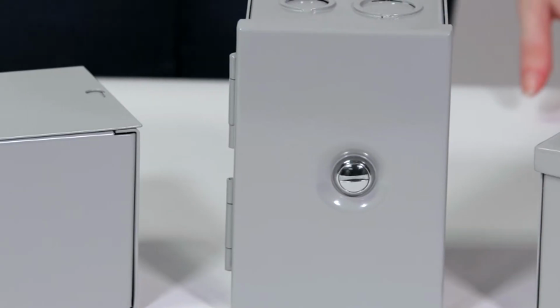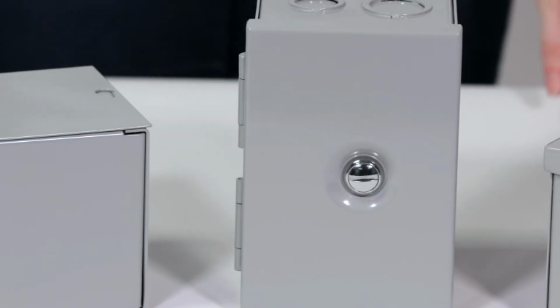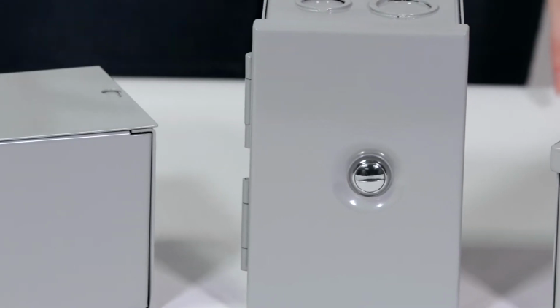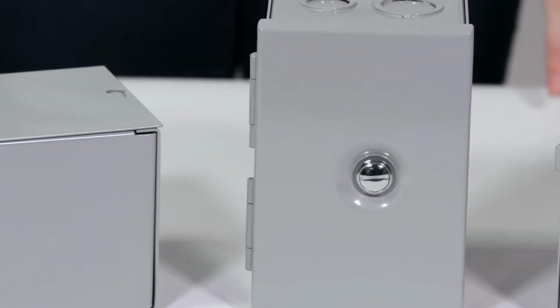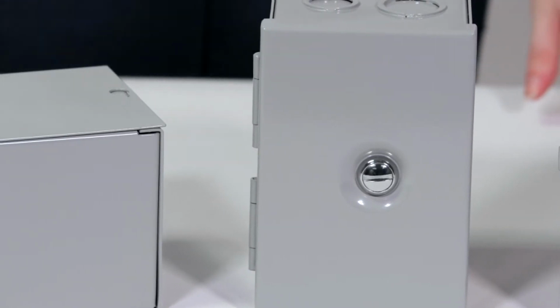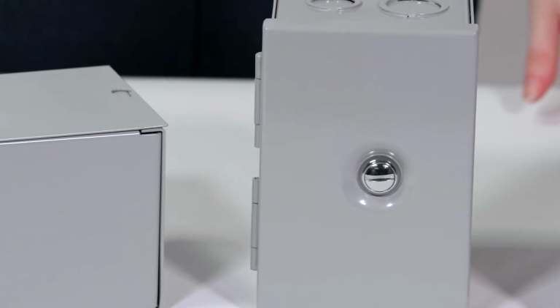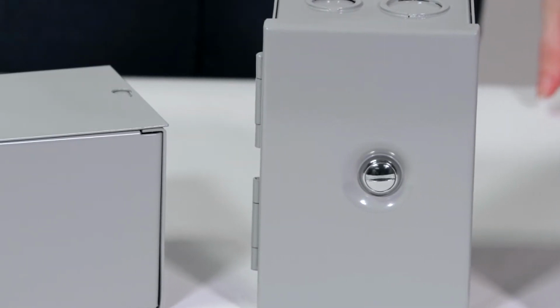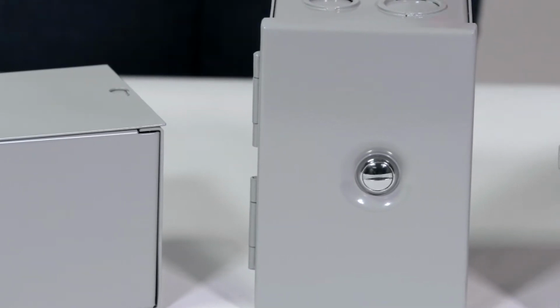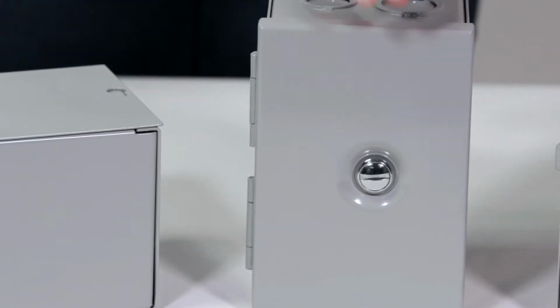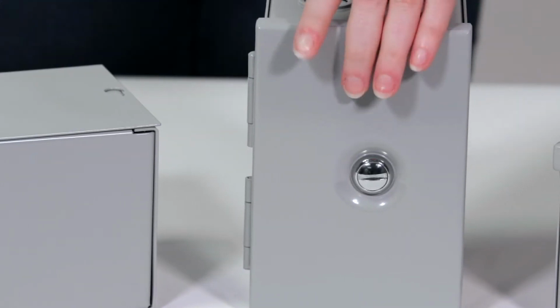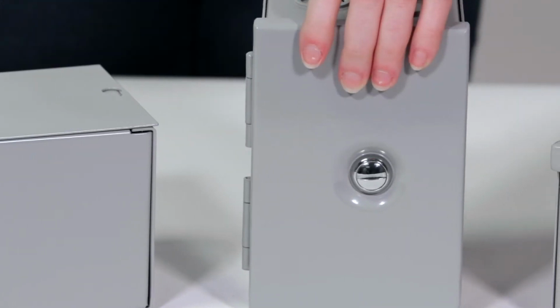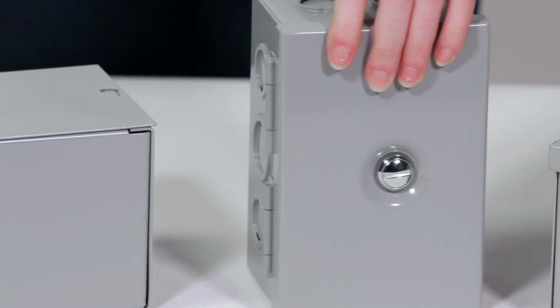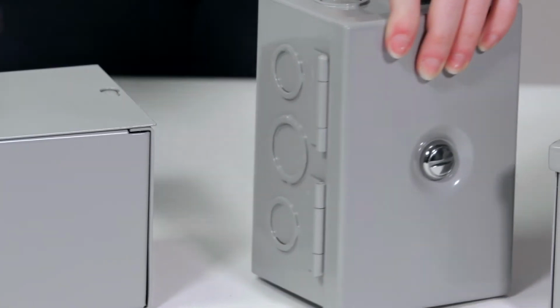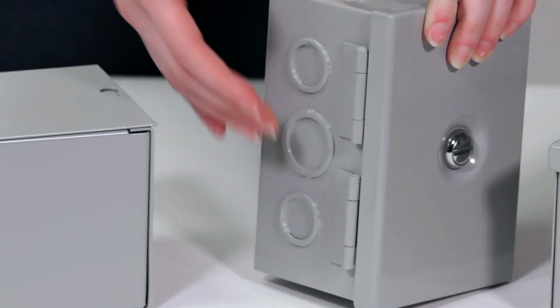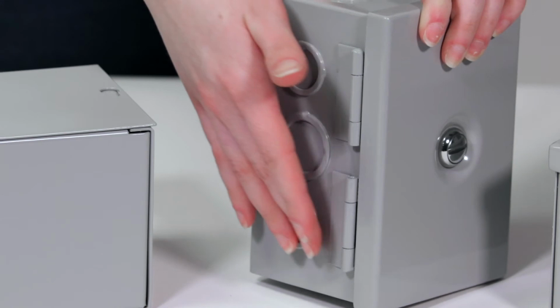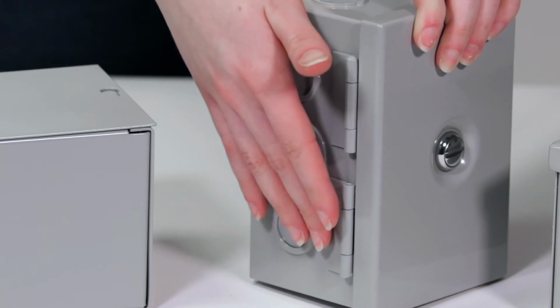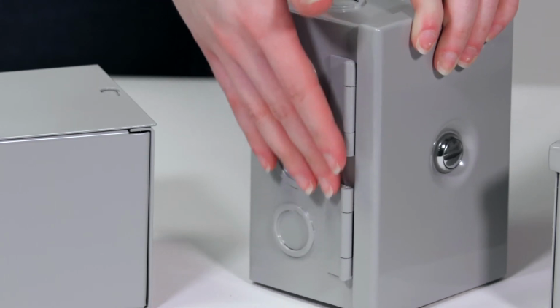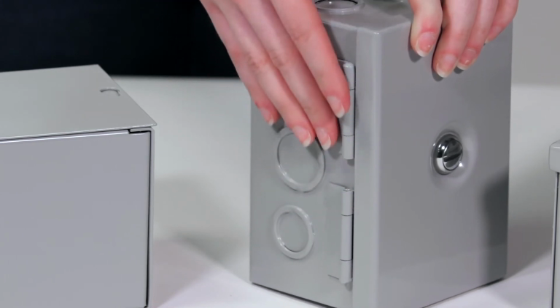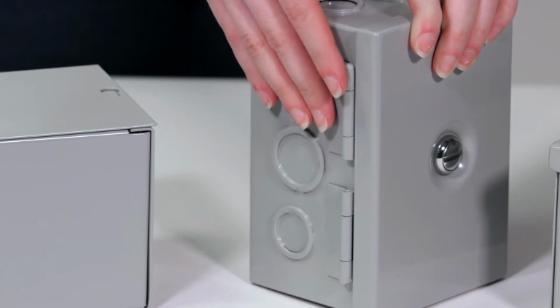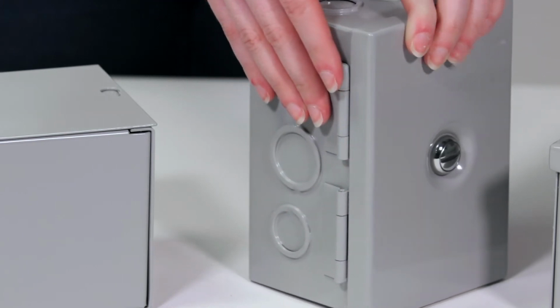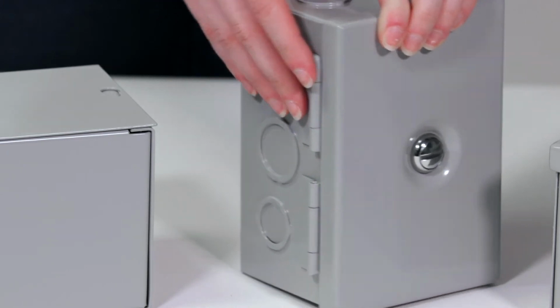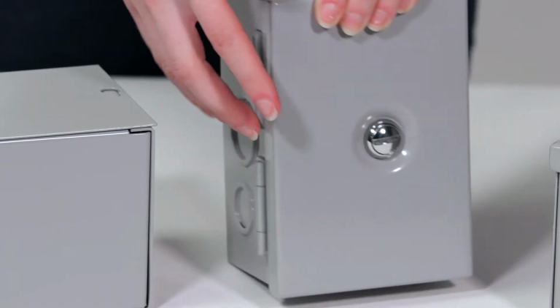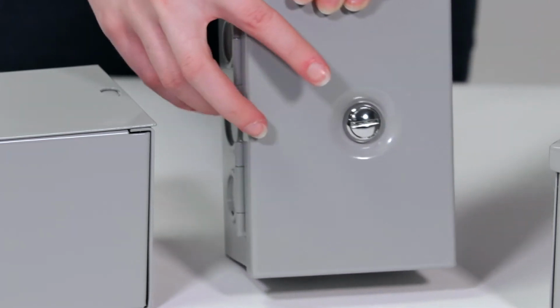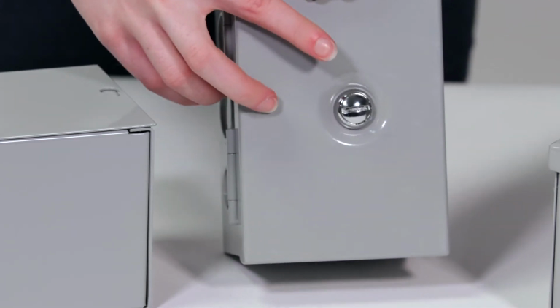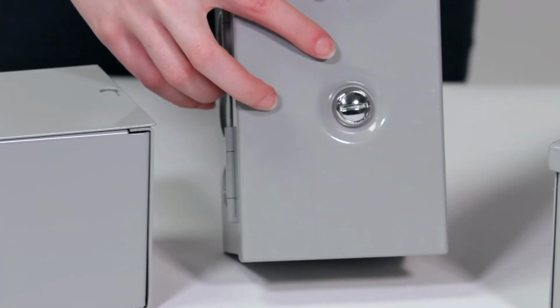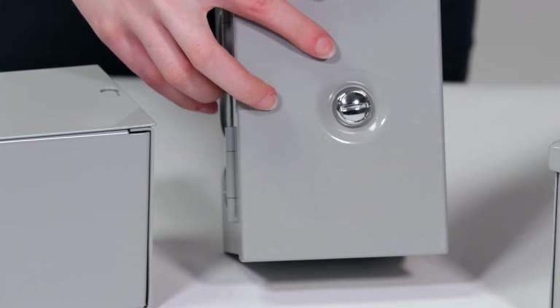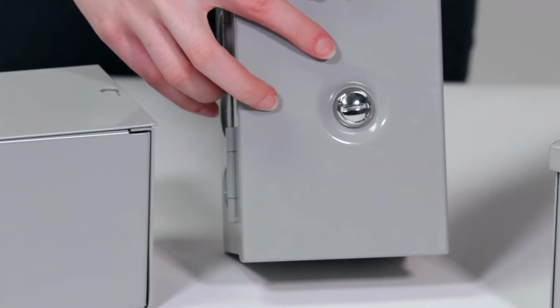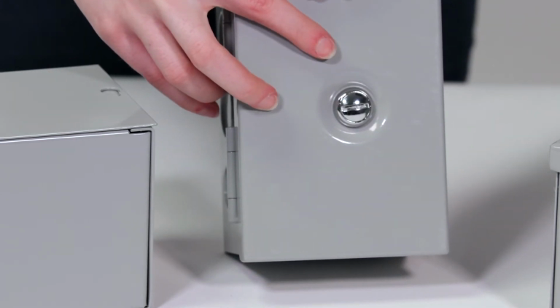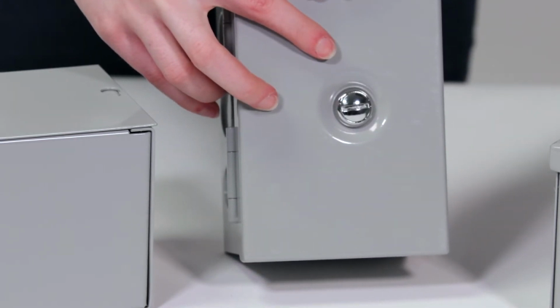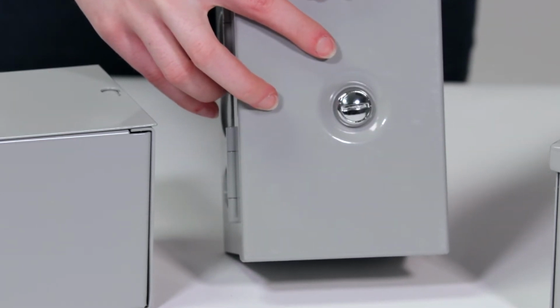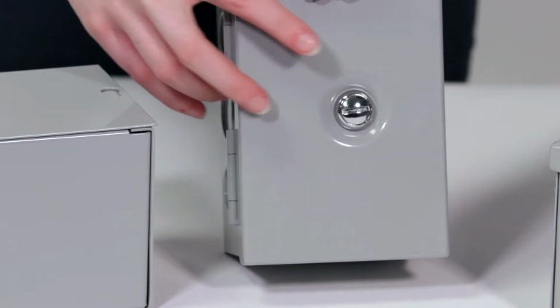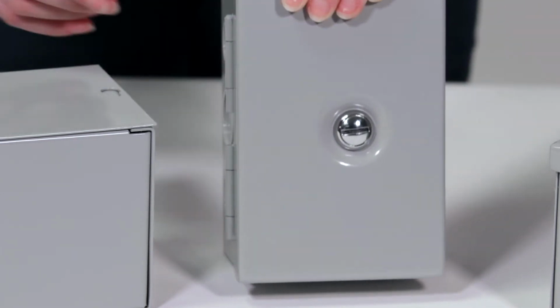Our JBH series enclosure is also made from 16-gauge steel, featuring a hinged cover with a slotted head quarter-turn cam lock.